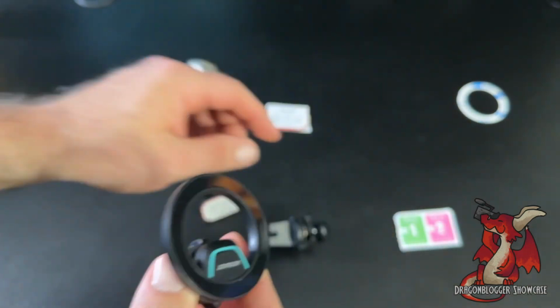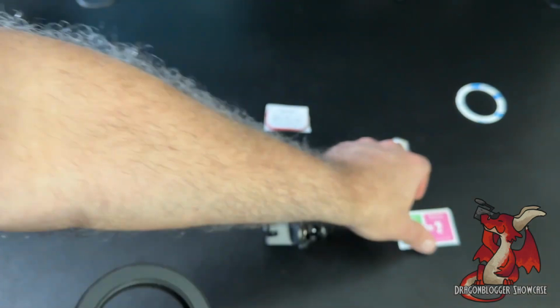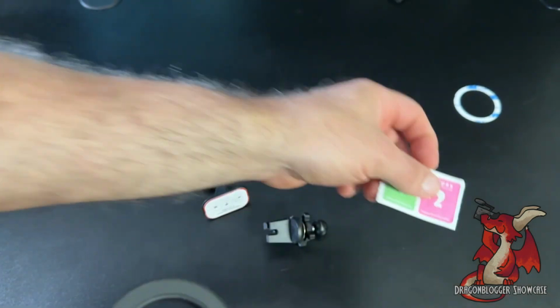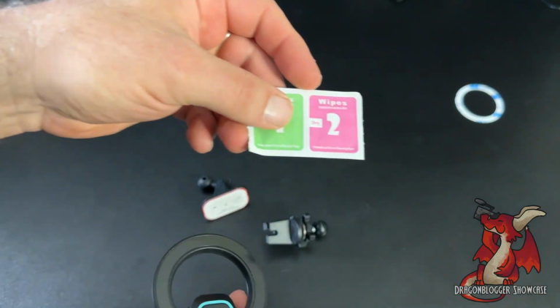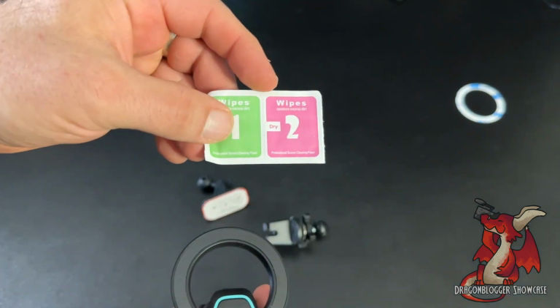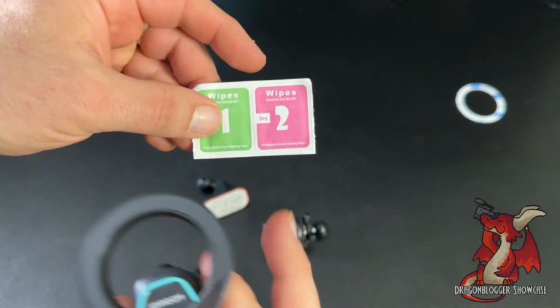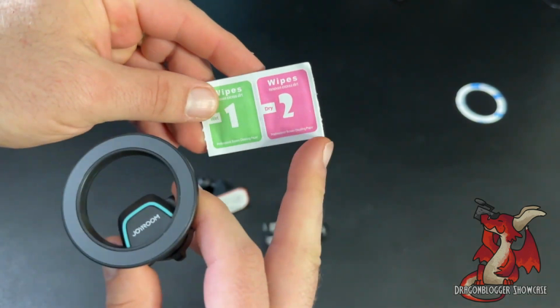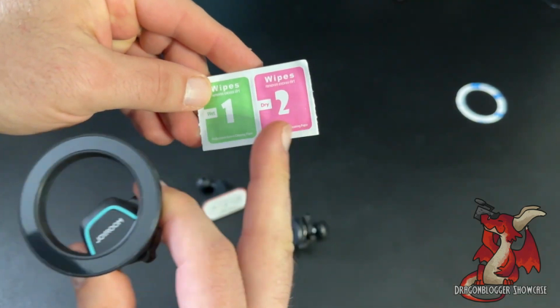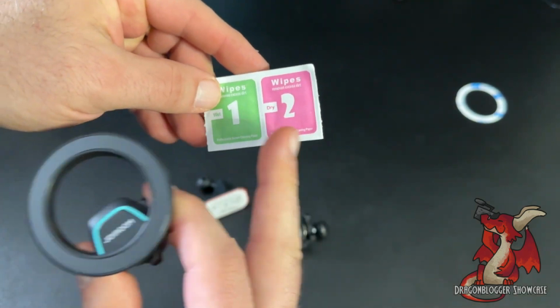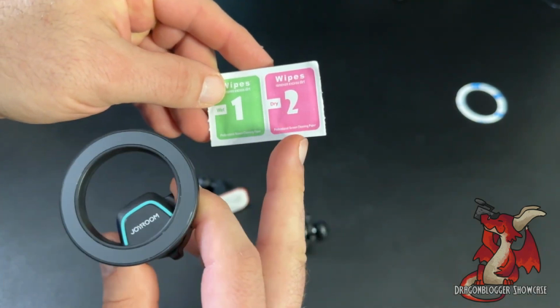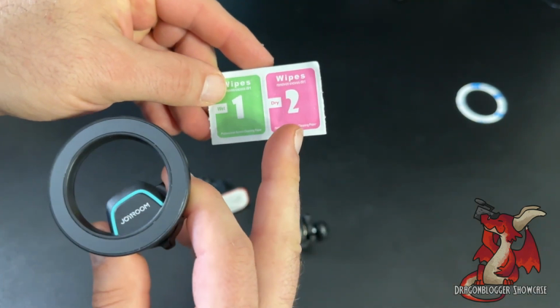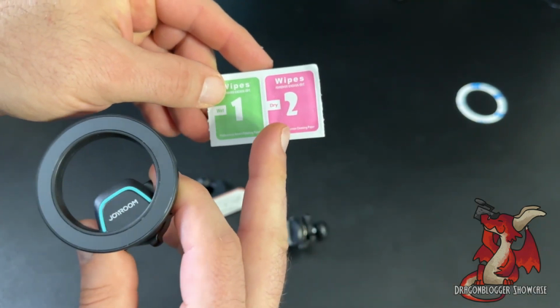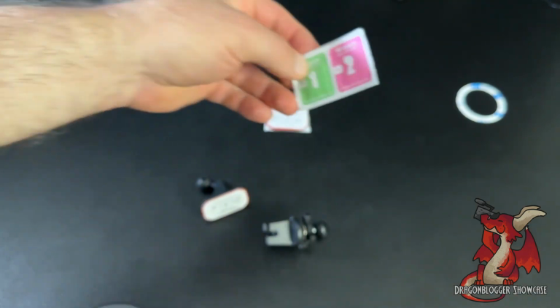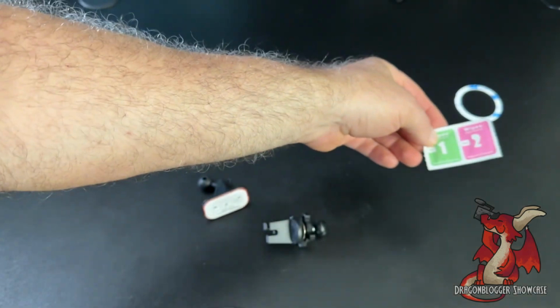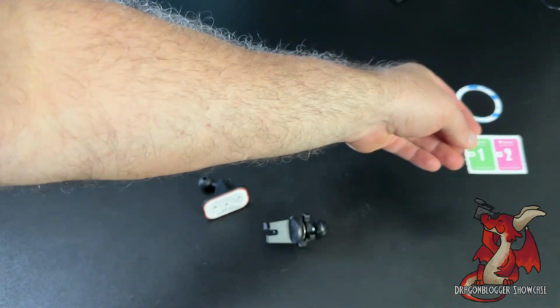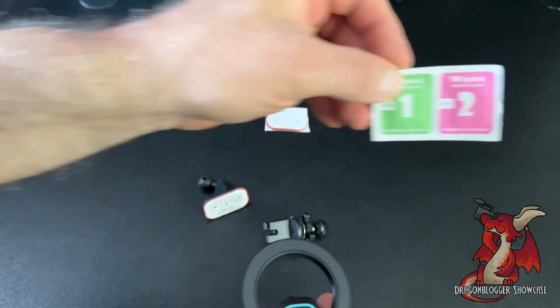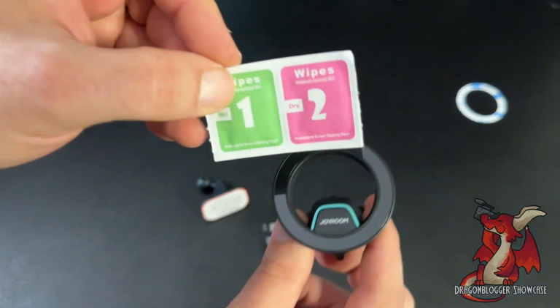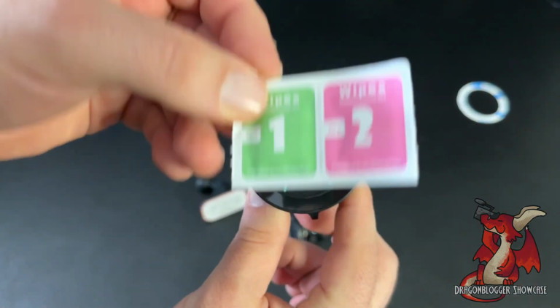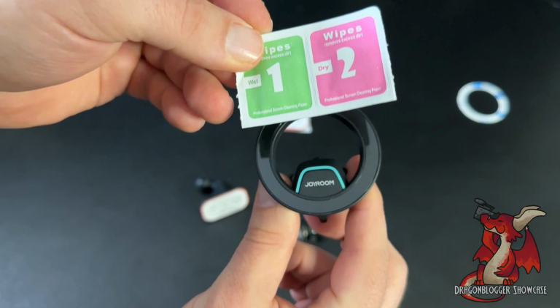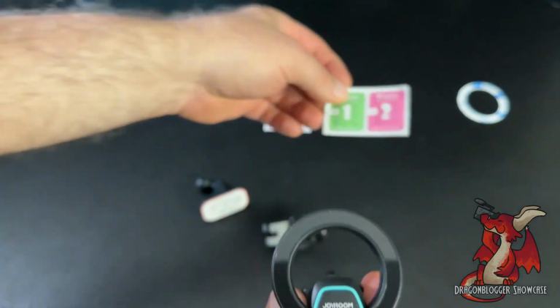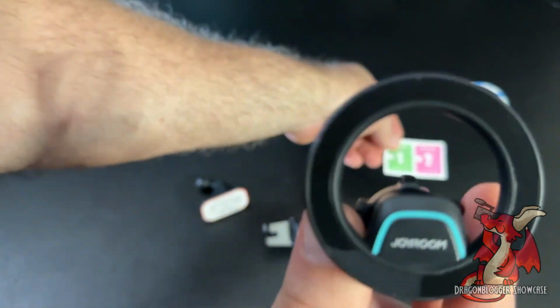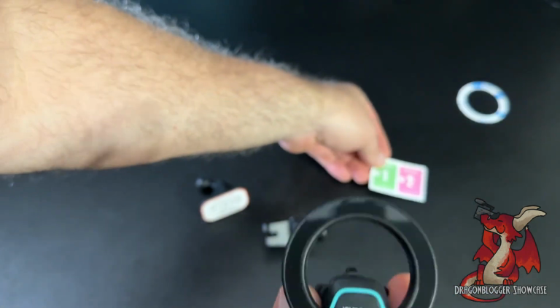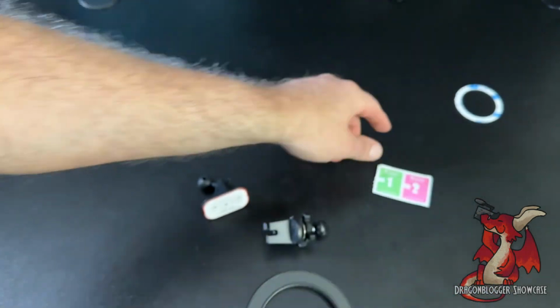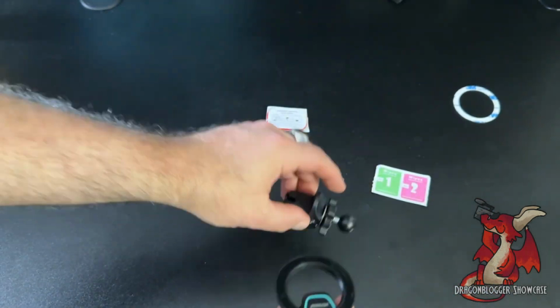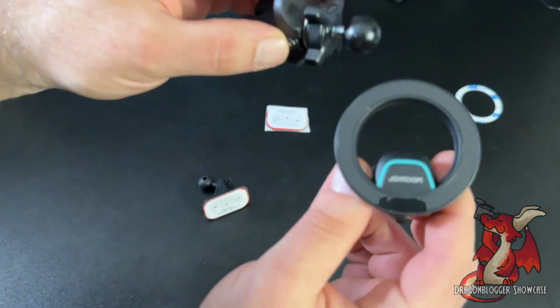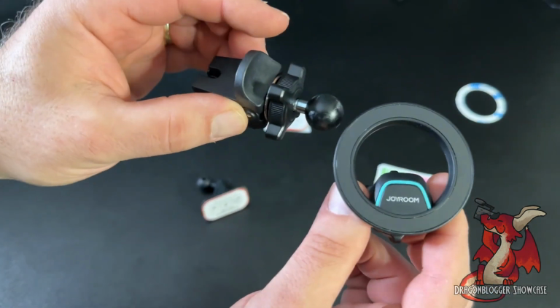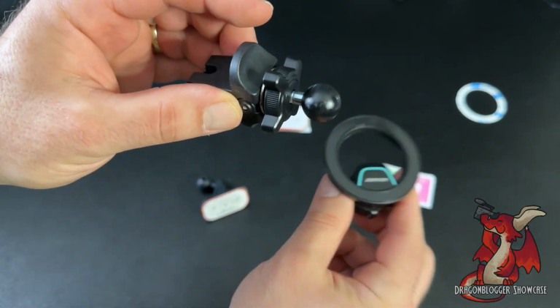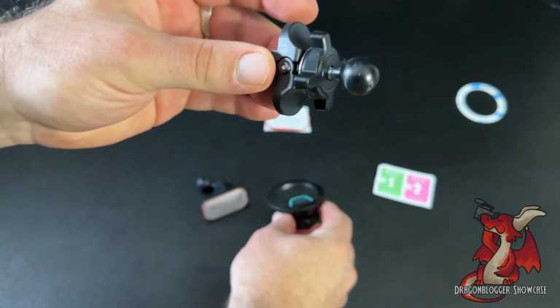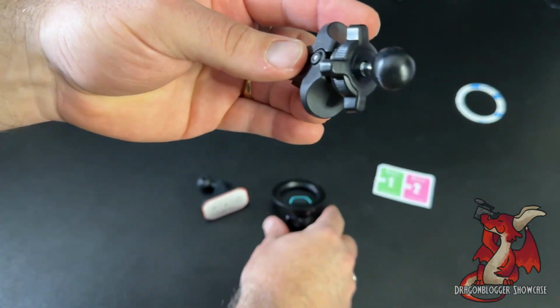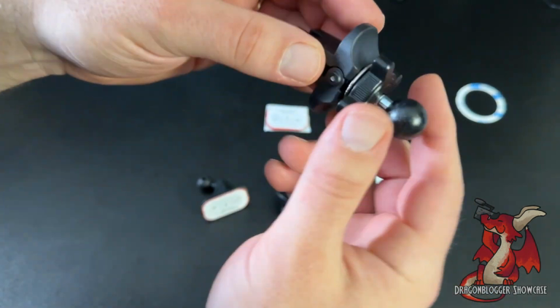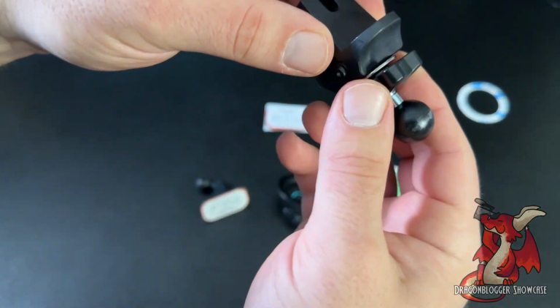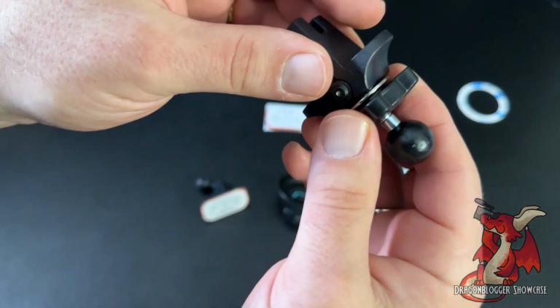It includes cleaning wipes to make sure that the surface of what you're going to adhere it to is clean, as well as making sure that when you clean the back of your phone it's going to stick to the magnet. The two installation options are the vent mount and the dashboard mount.